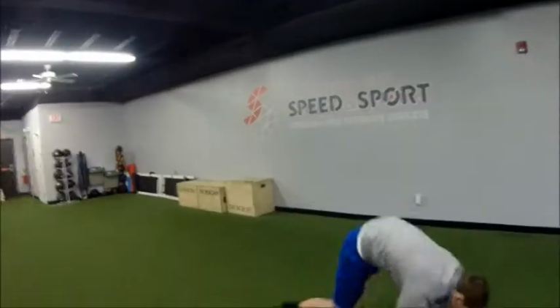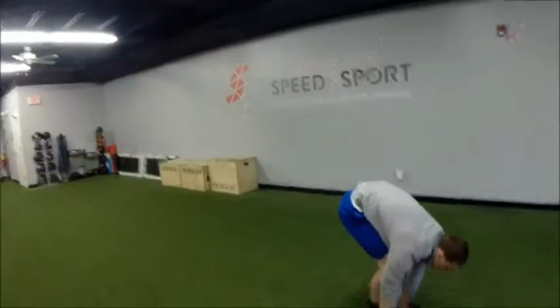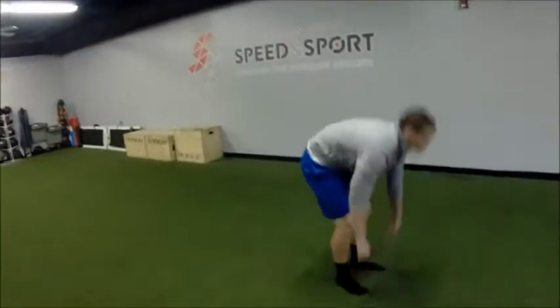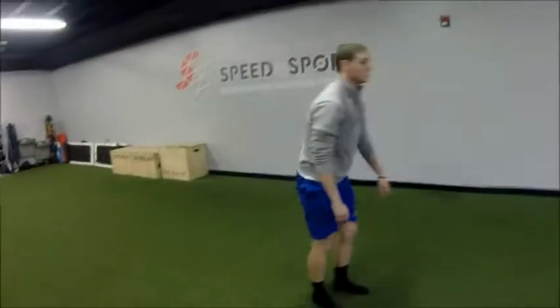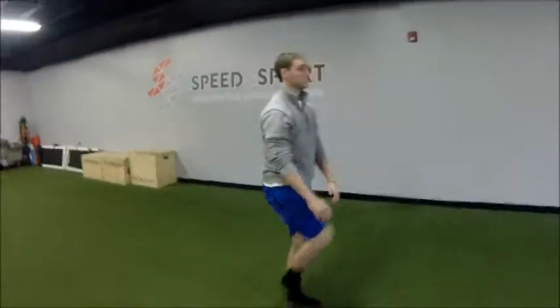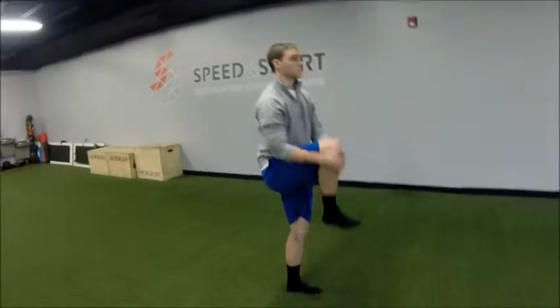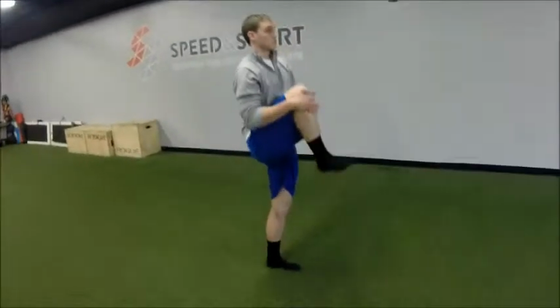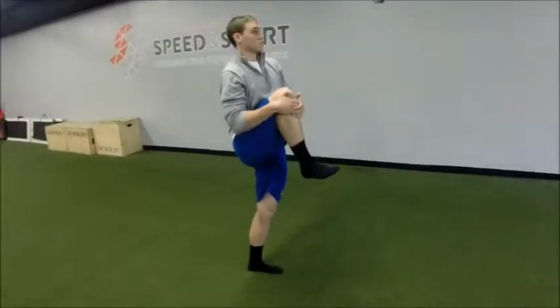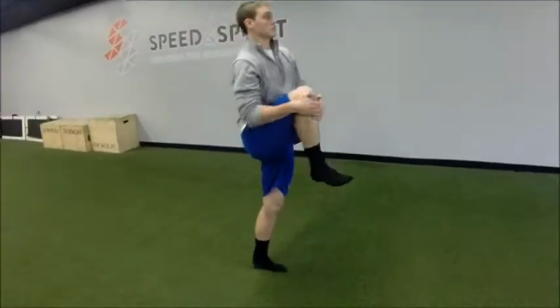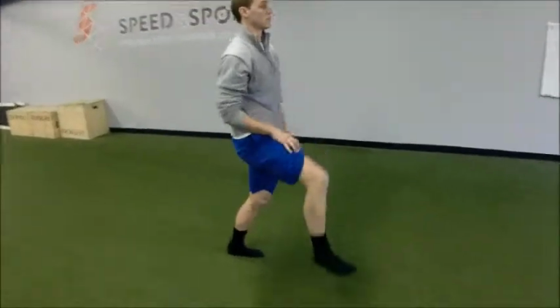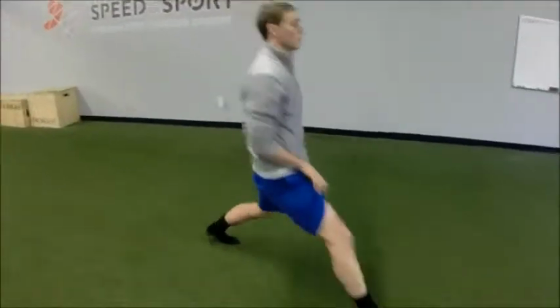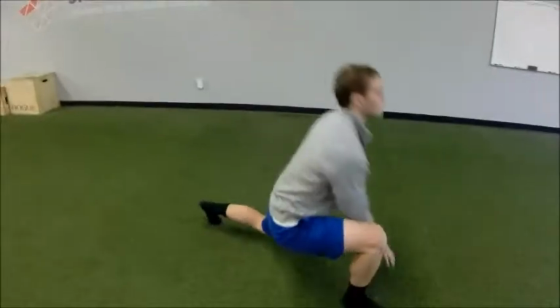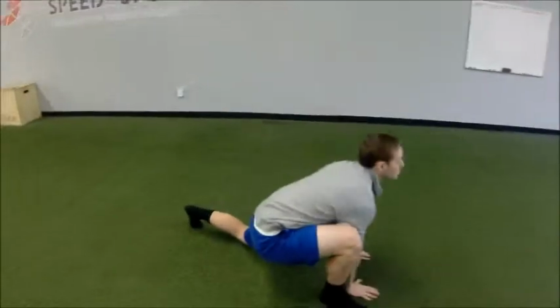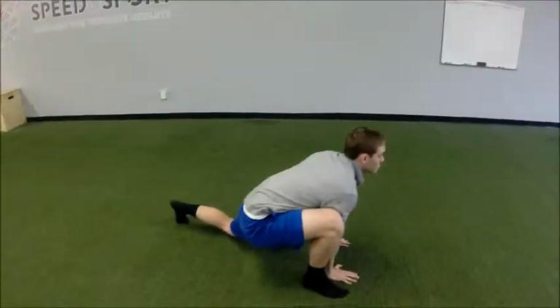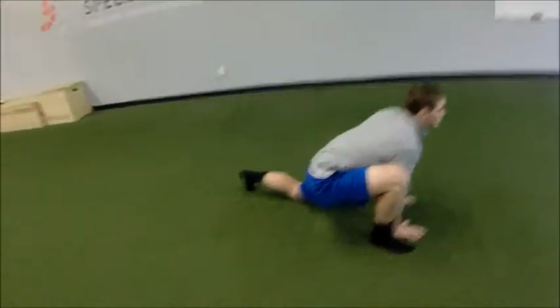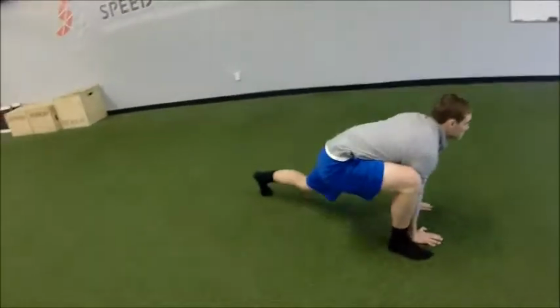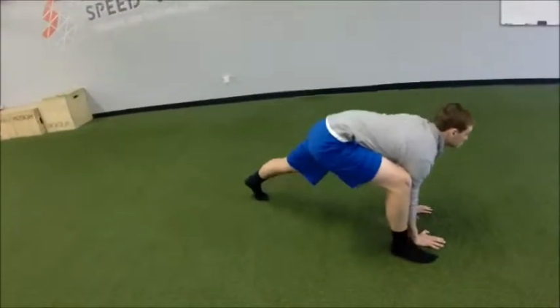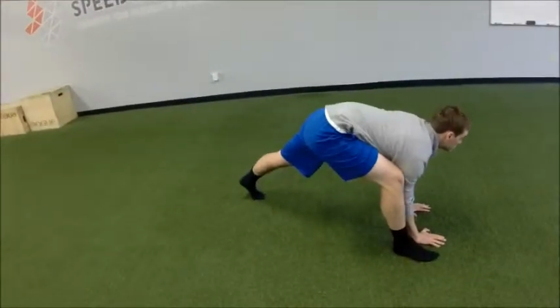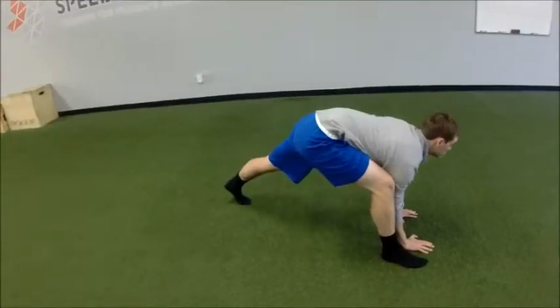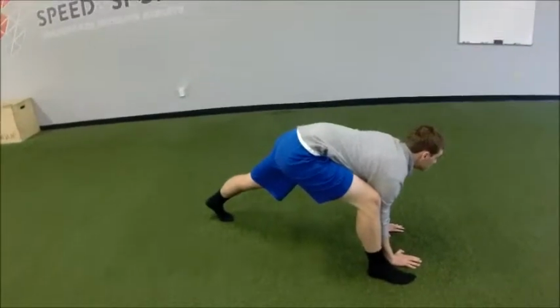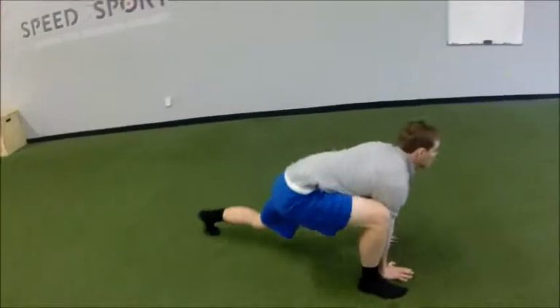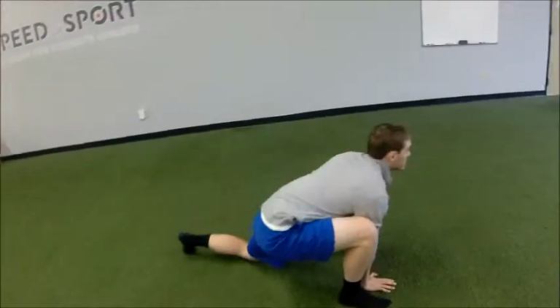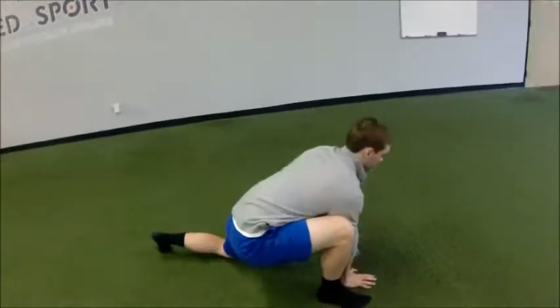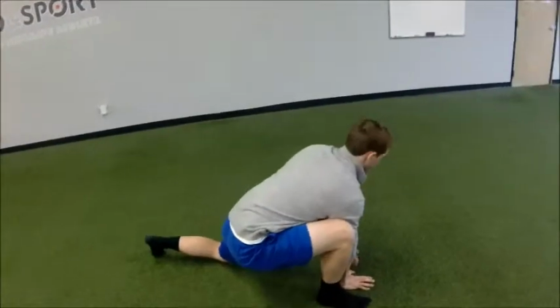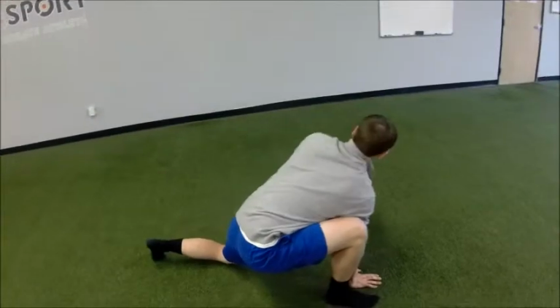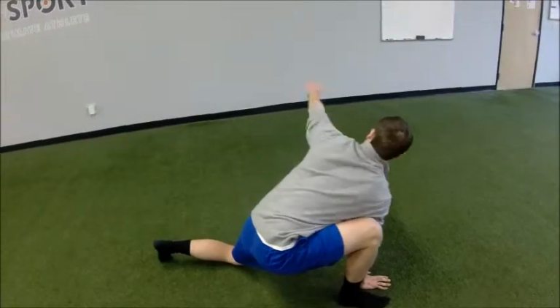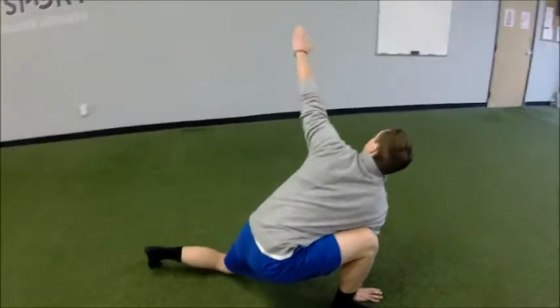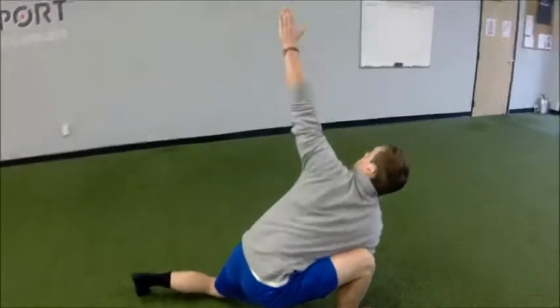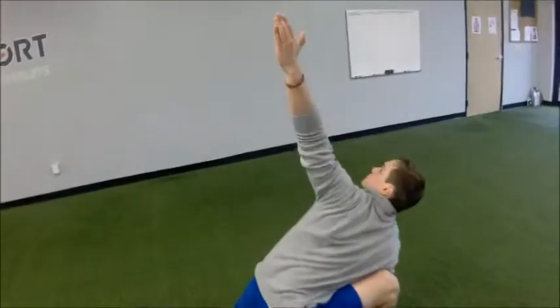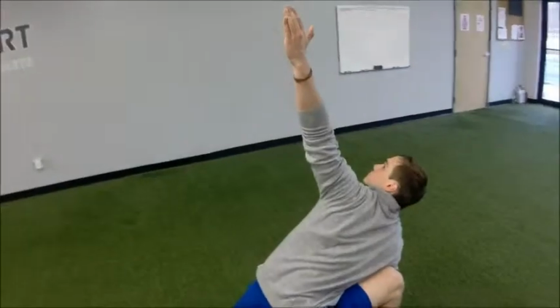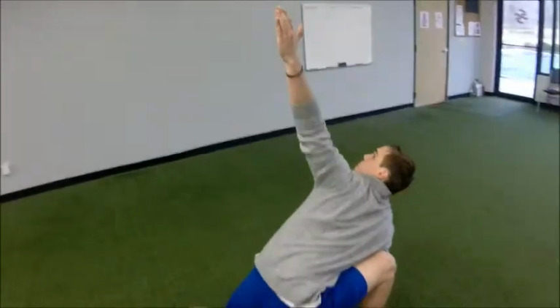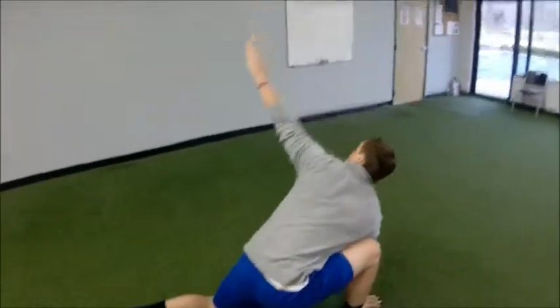Now let's do the other side — knee hug, Spider-Man Lunge, hip lift, back down, and then rotate through that upper back. Eyes follow our hands.